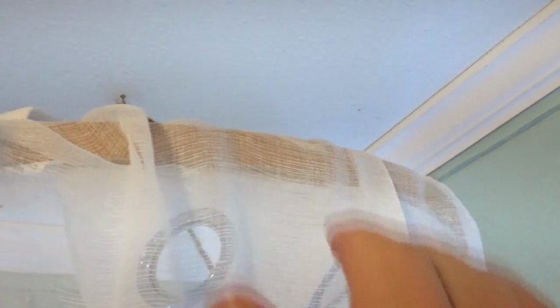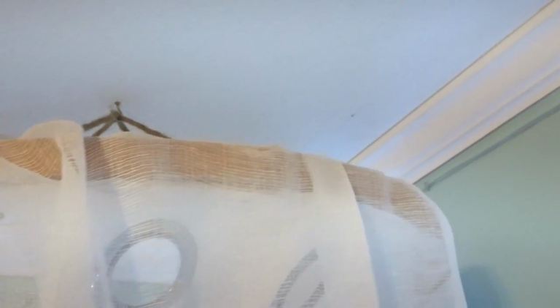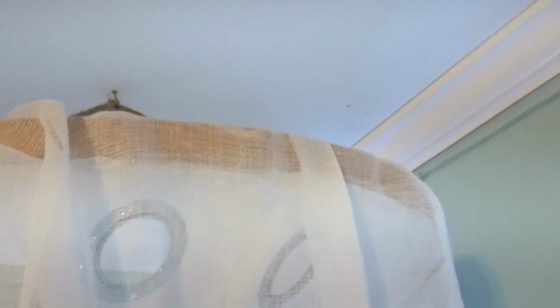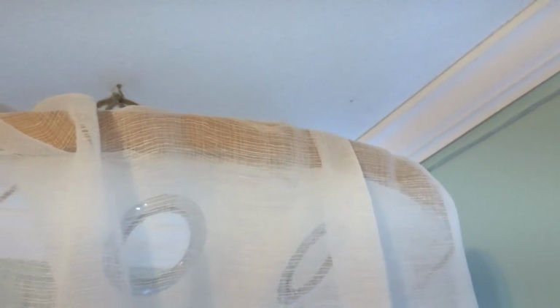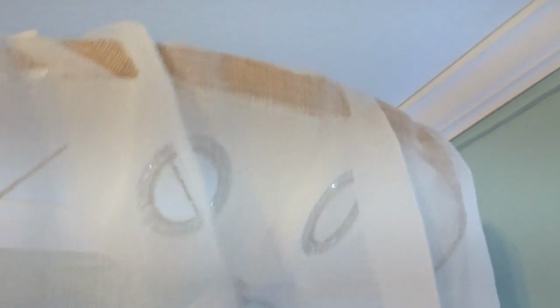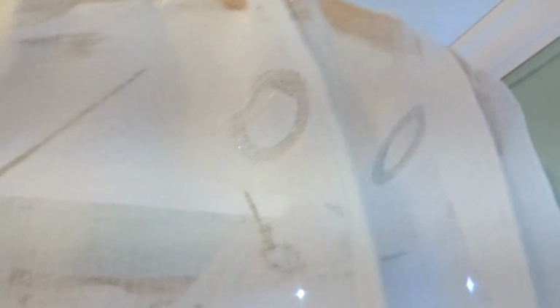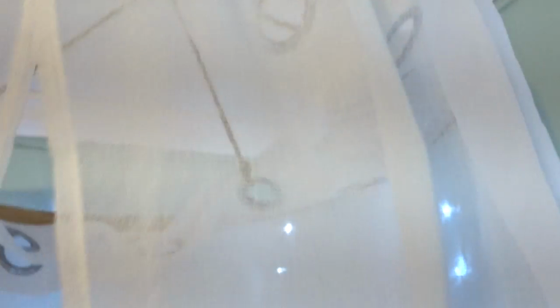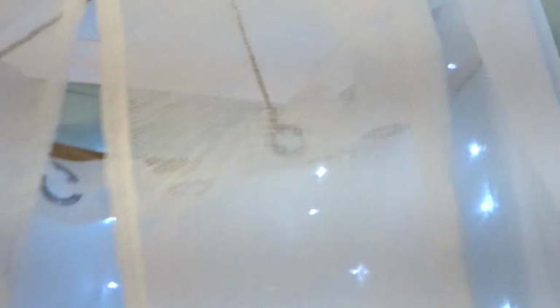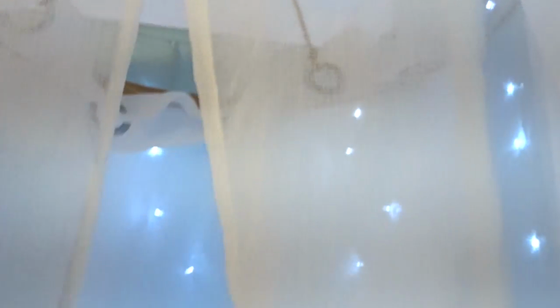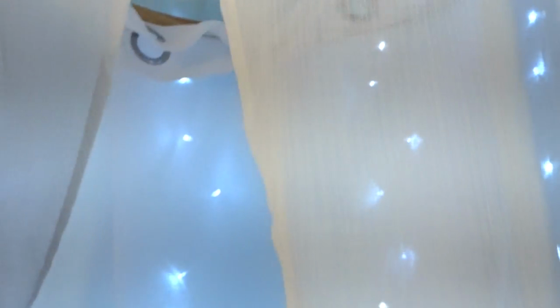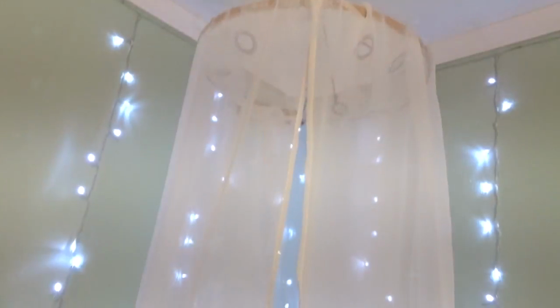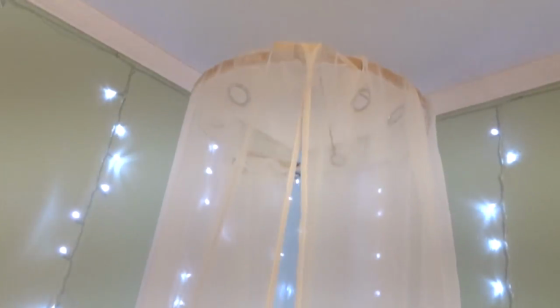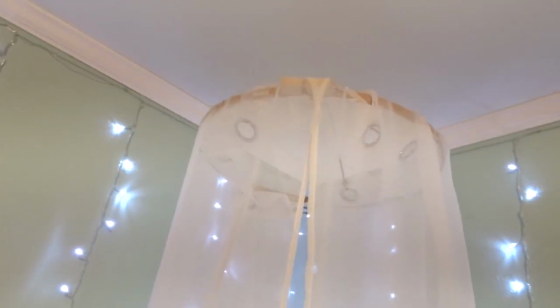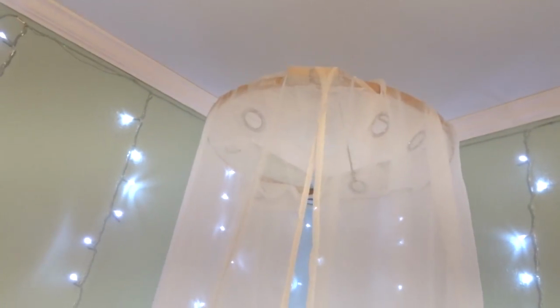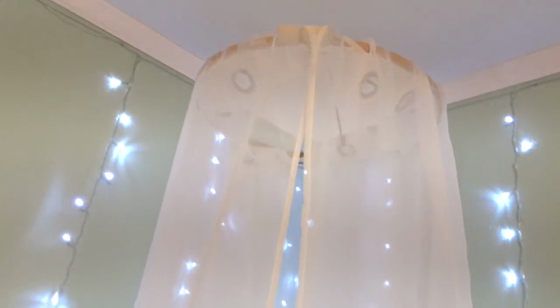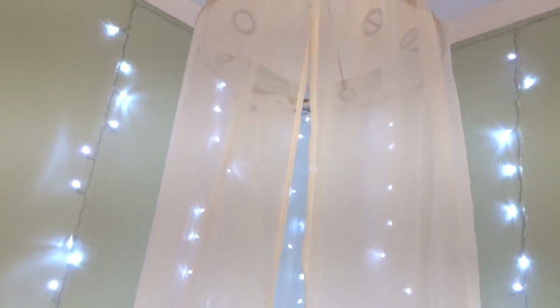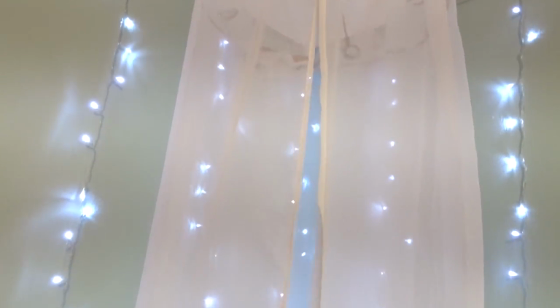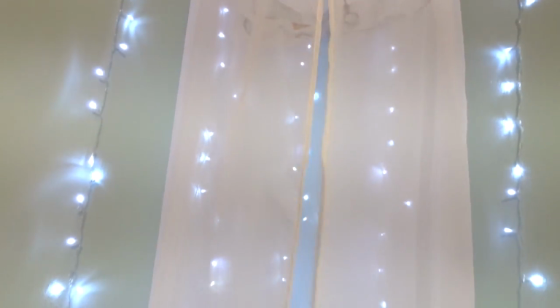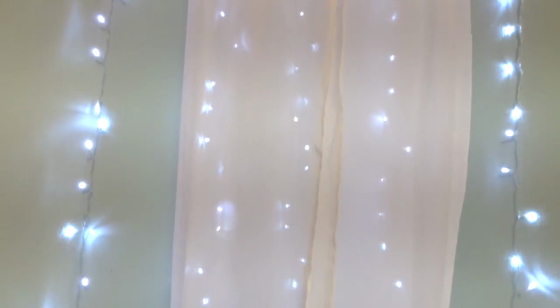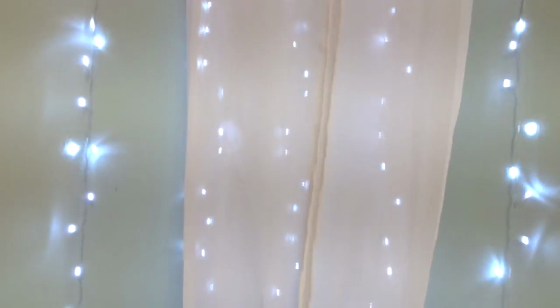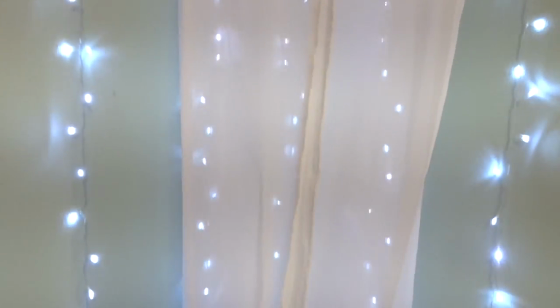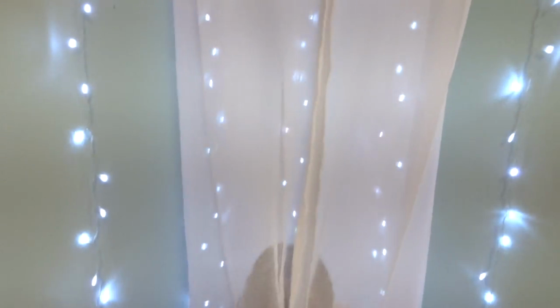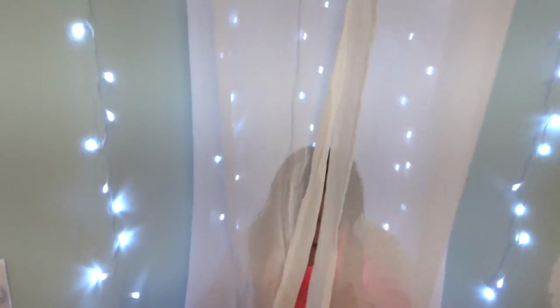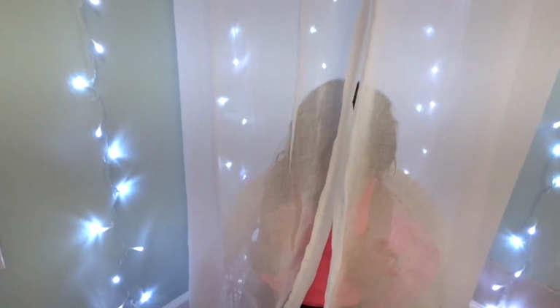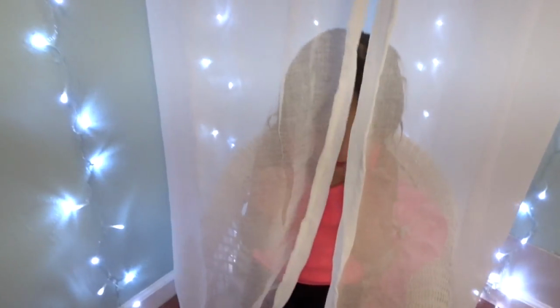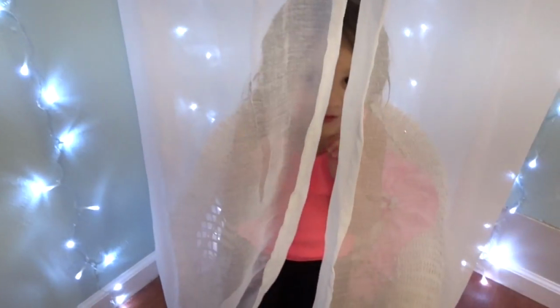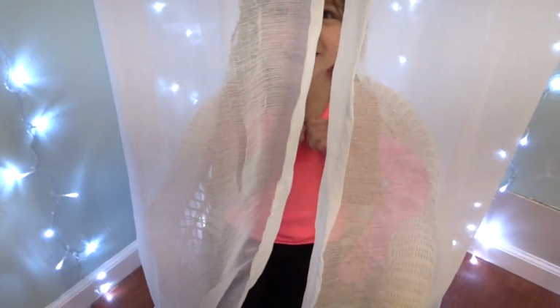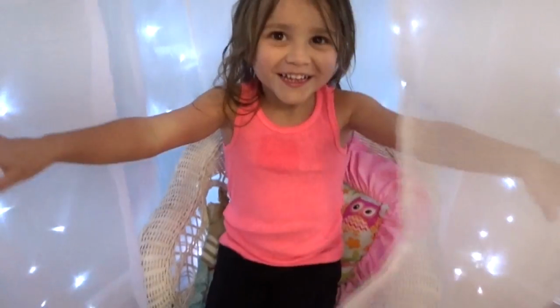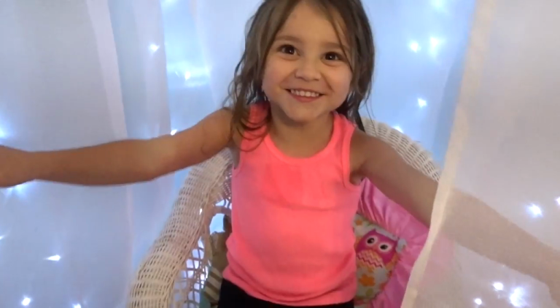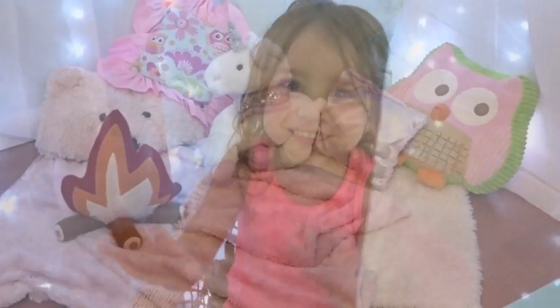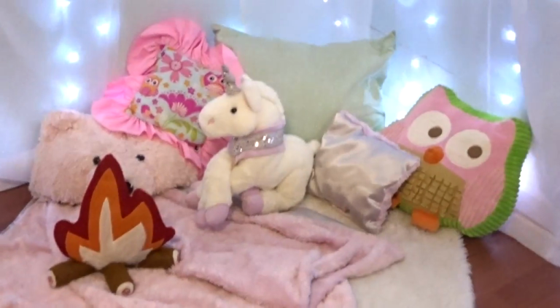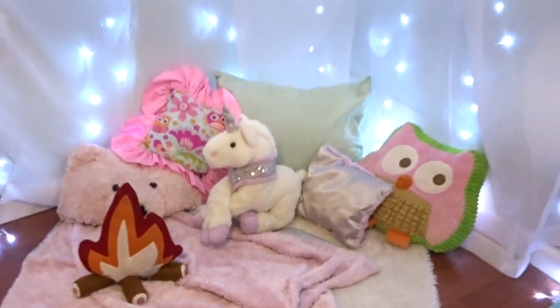And this project is finished! We can decorate this with flowers, with a banner, with anything we want. But for right now this is what it looks like. We decided to pin it against the wall to open it up.